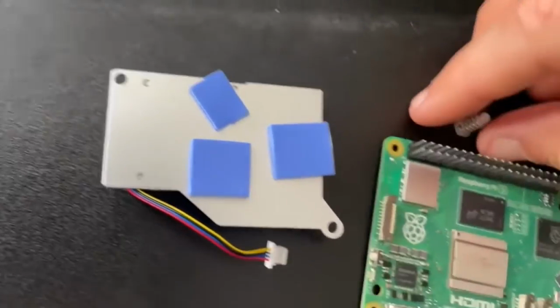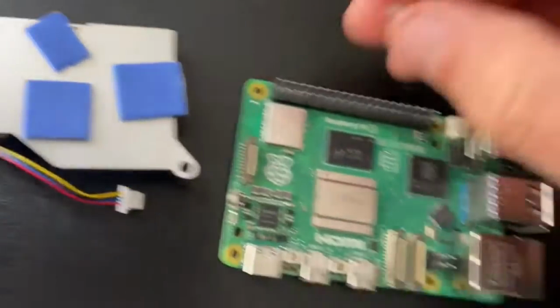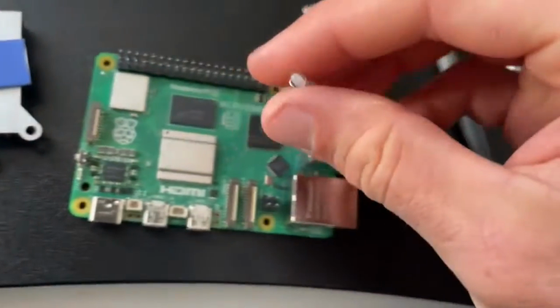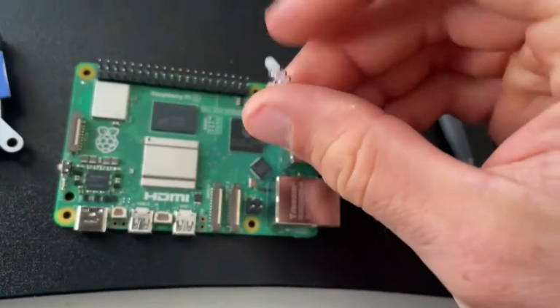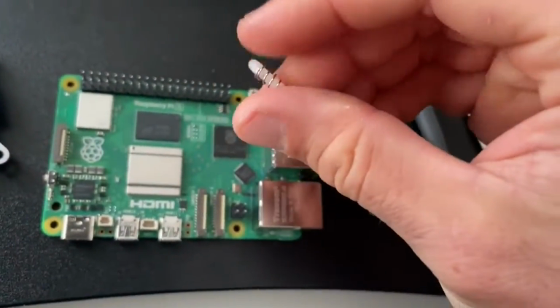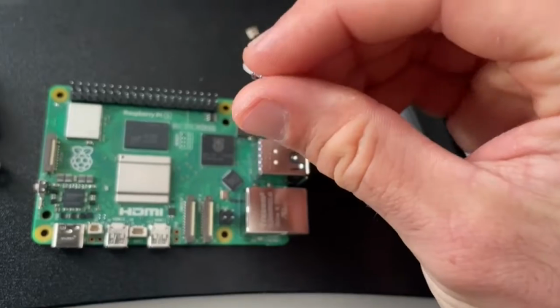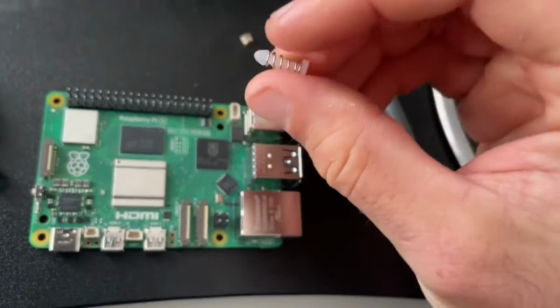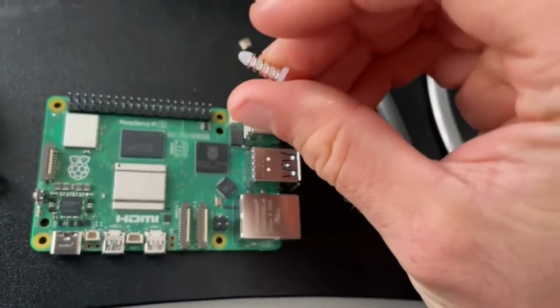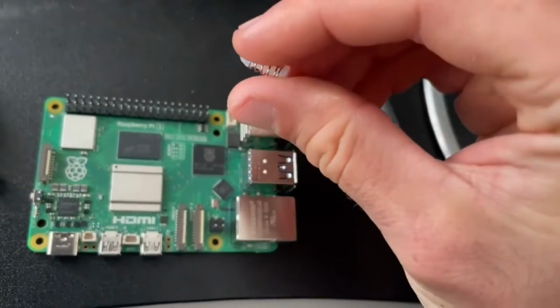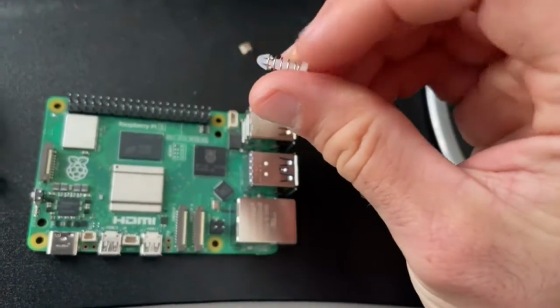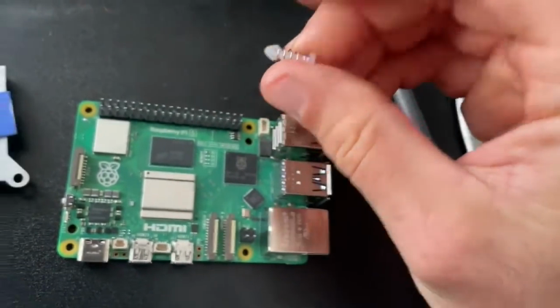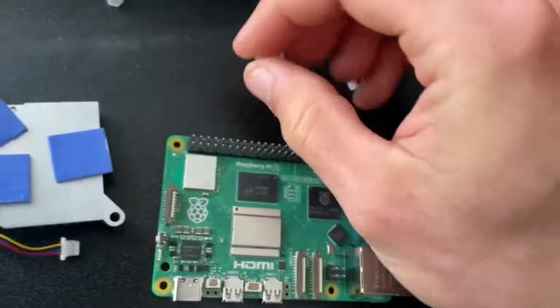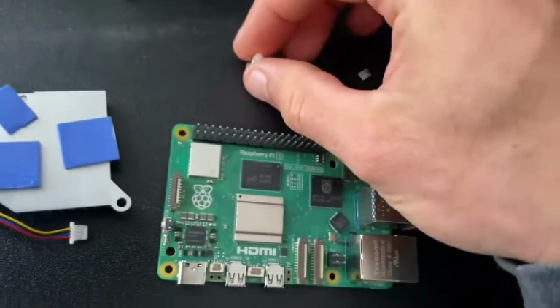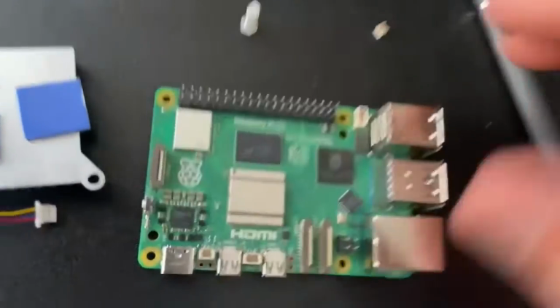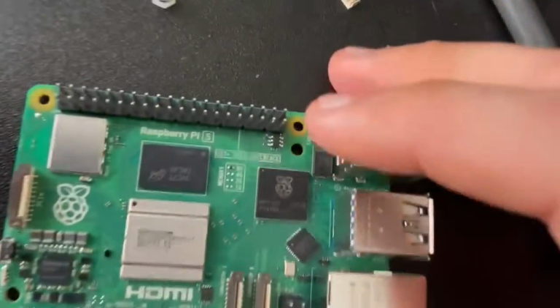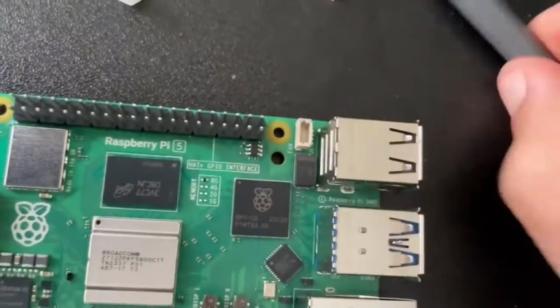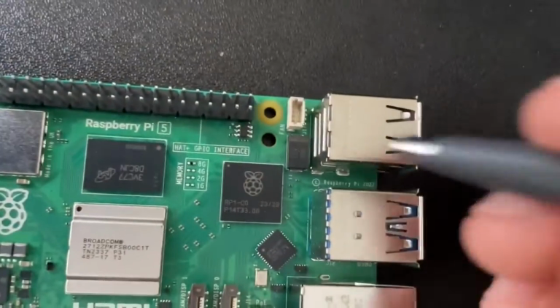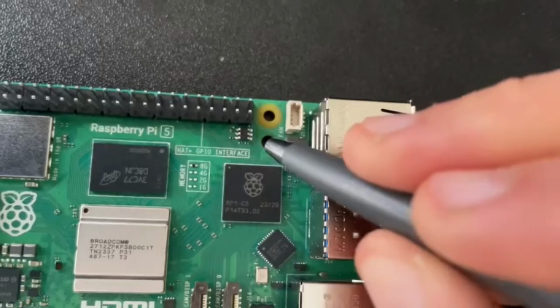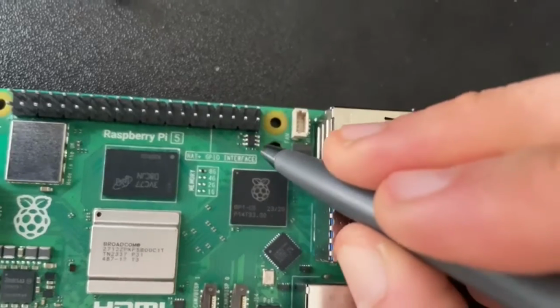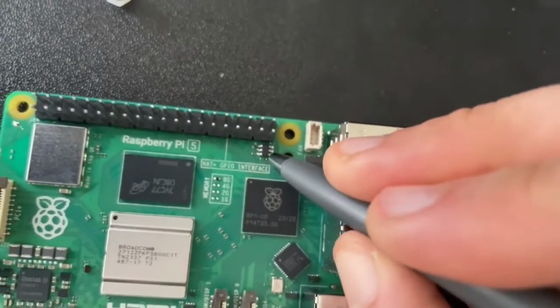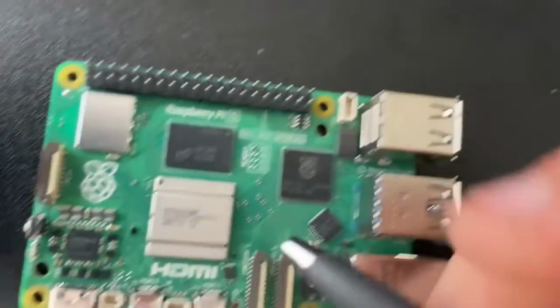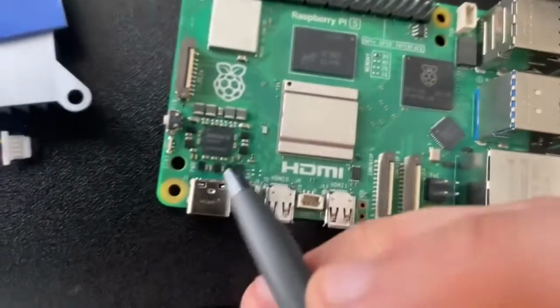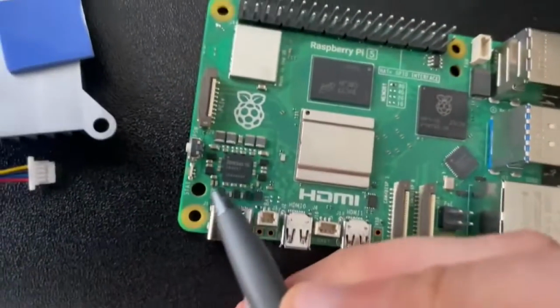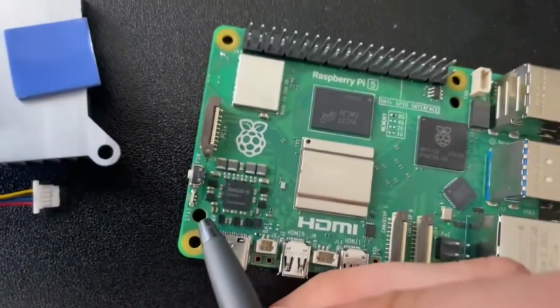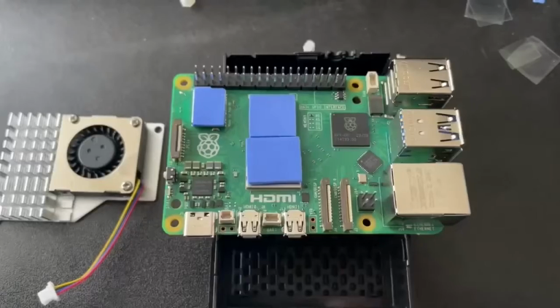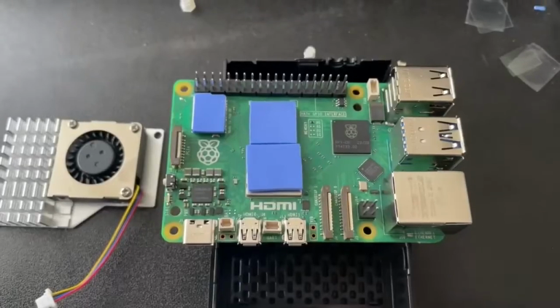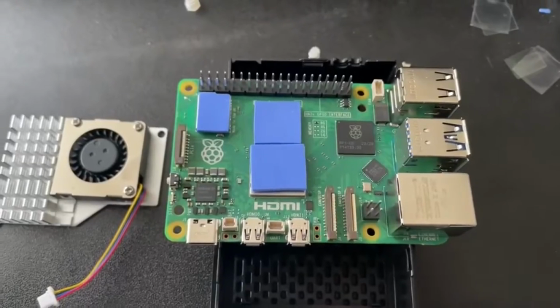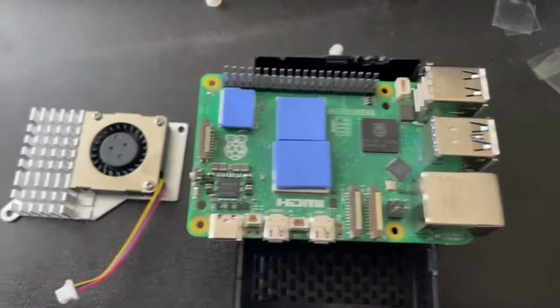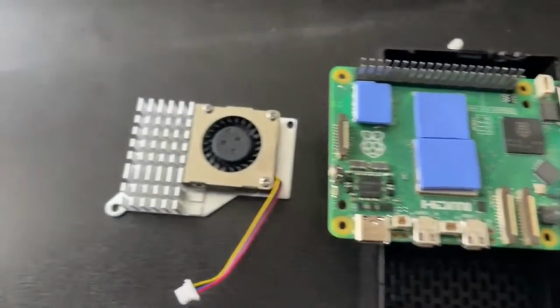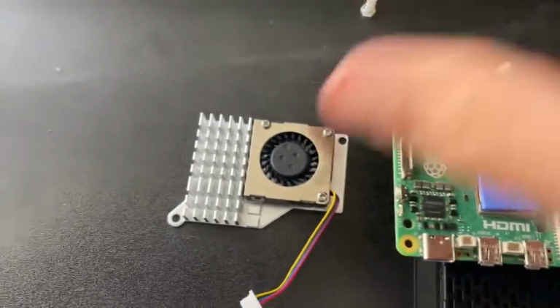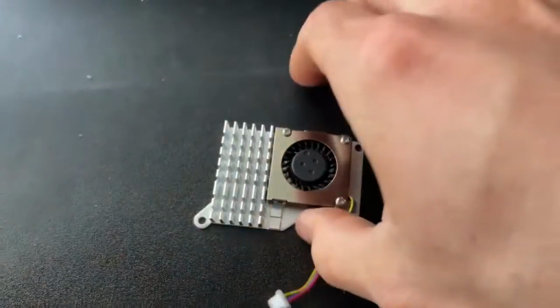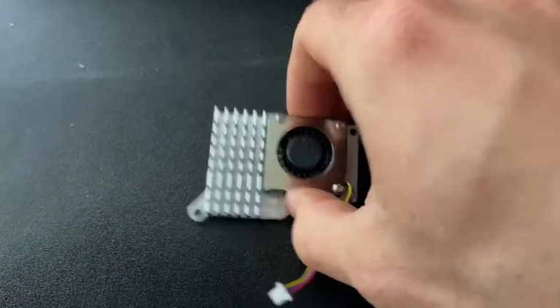We're going to come in and use the included plastic push bolt things, pushing them through these holes here and here. This is how it looks before we put our heat sink on top.